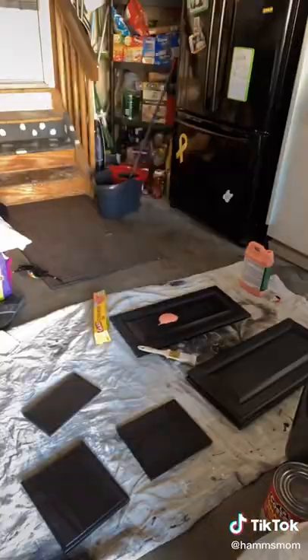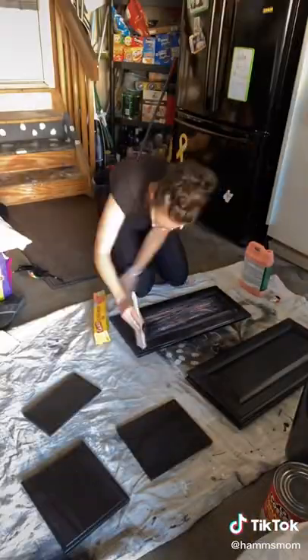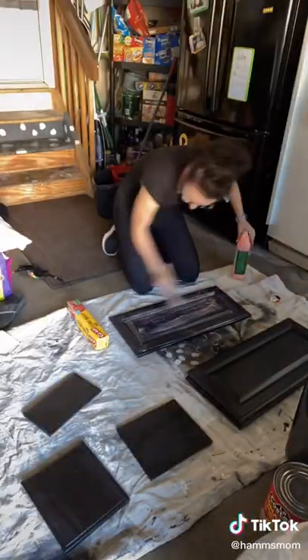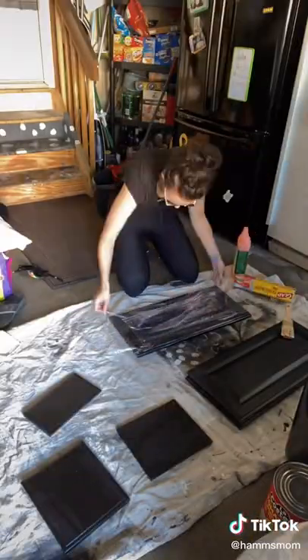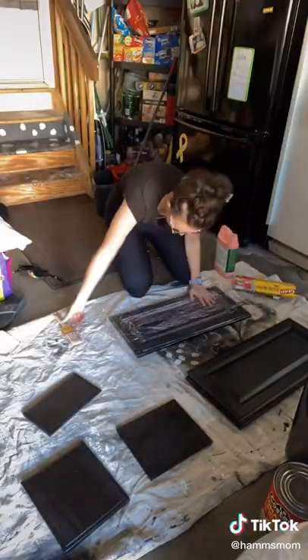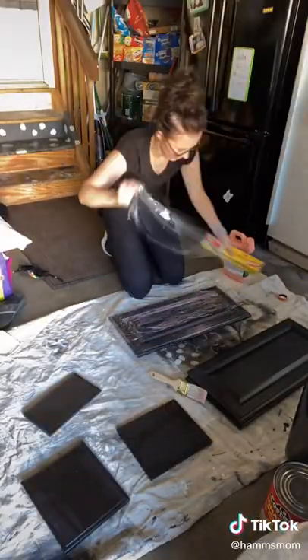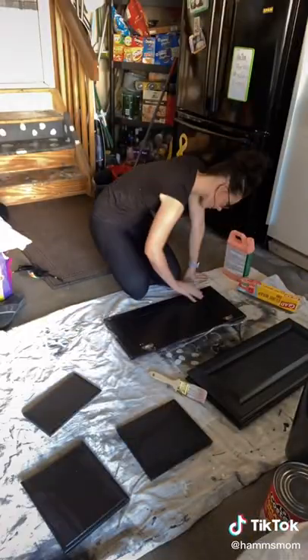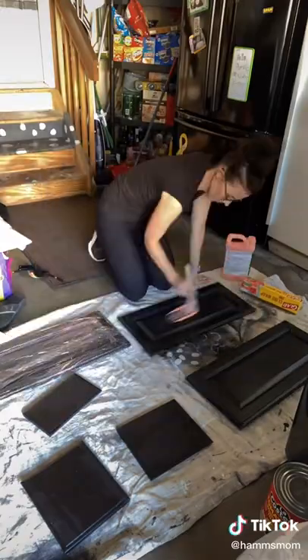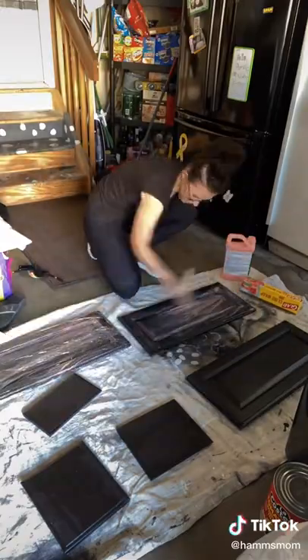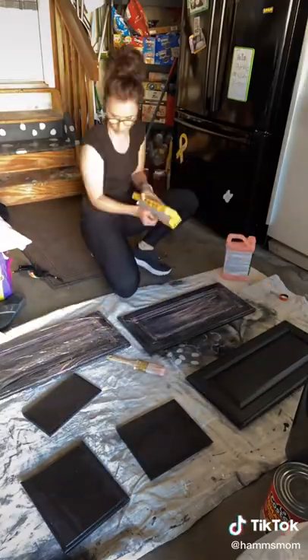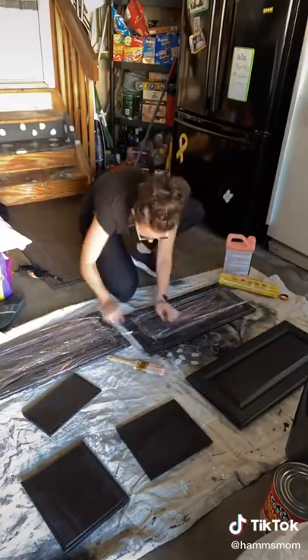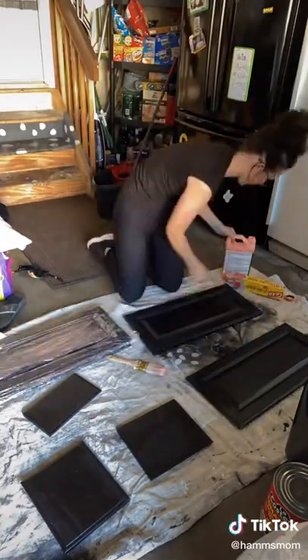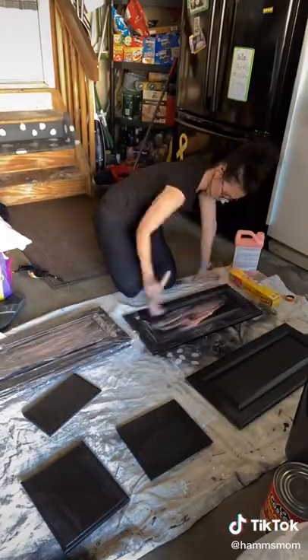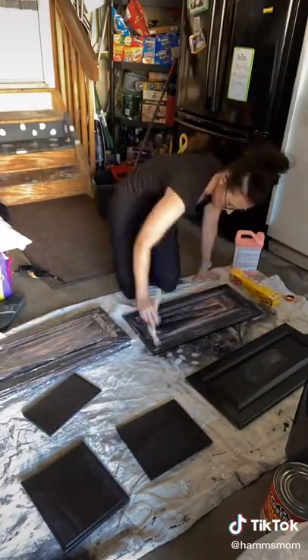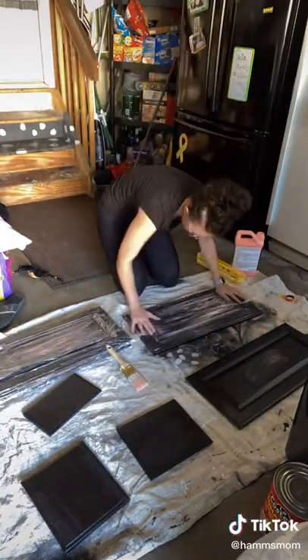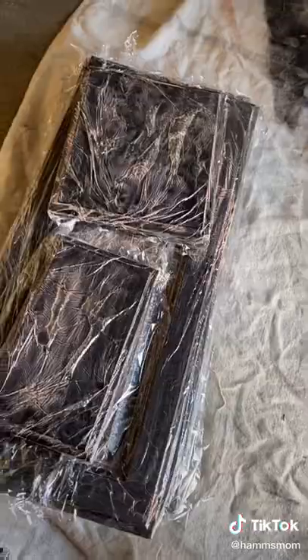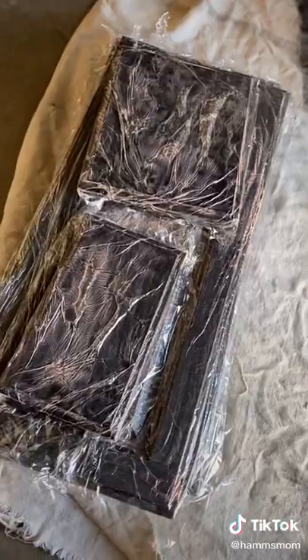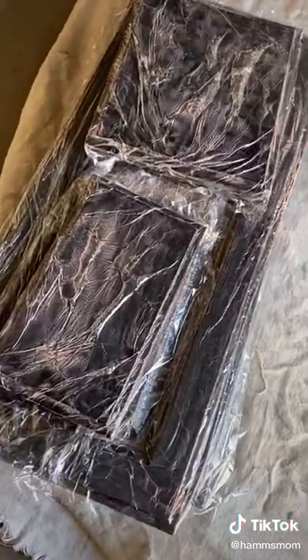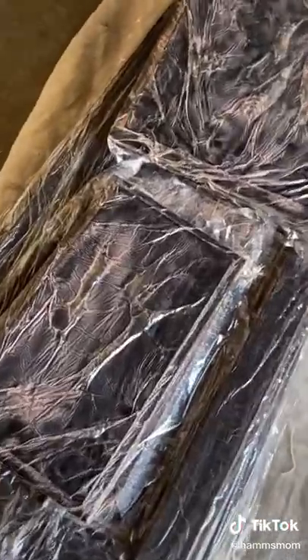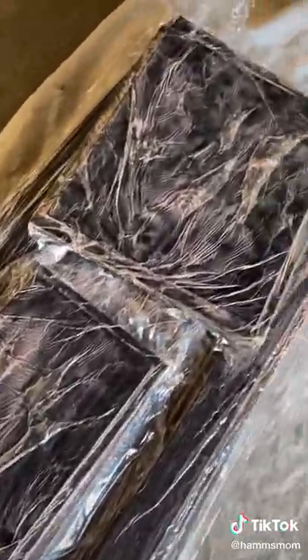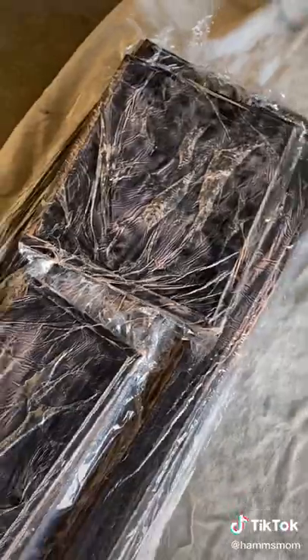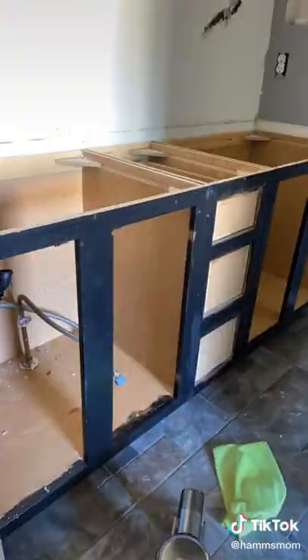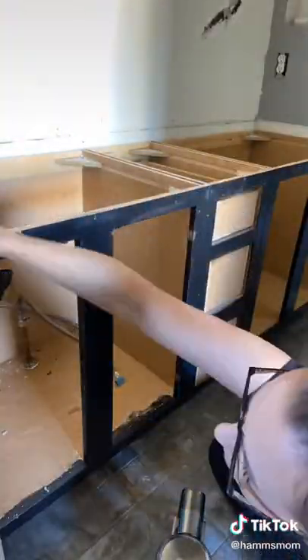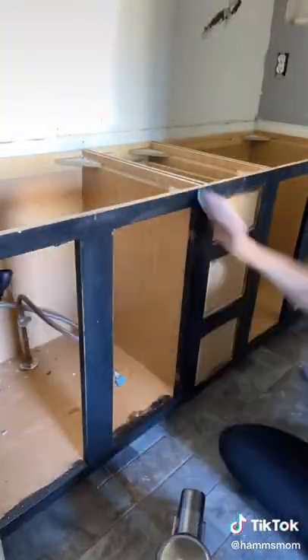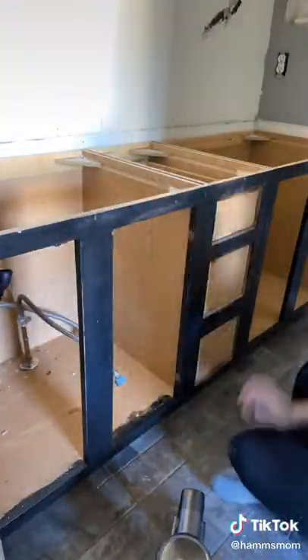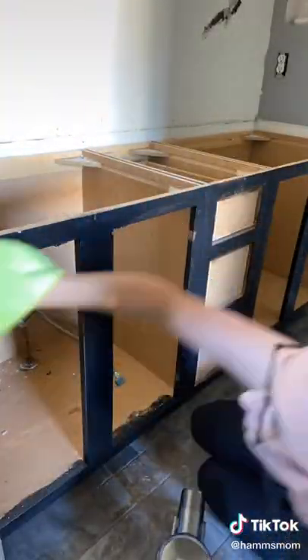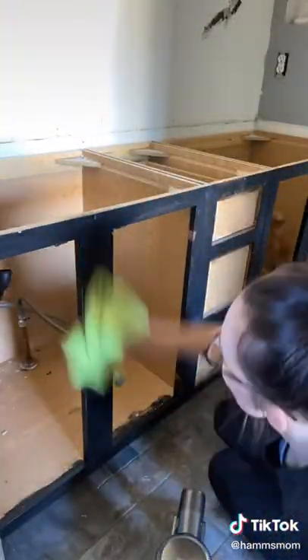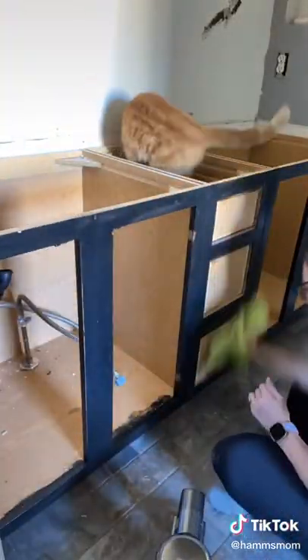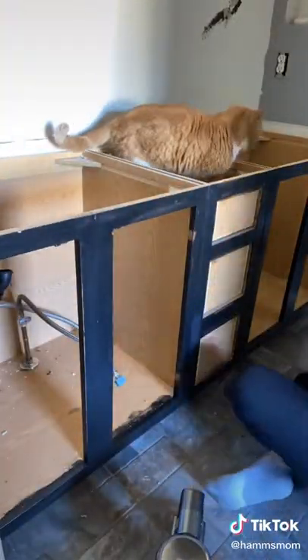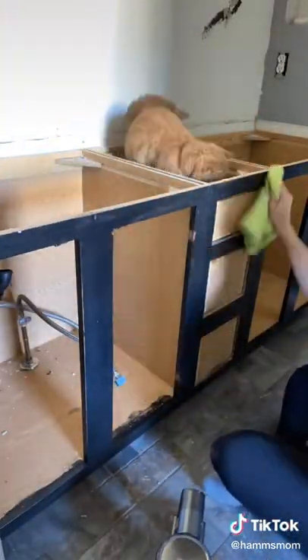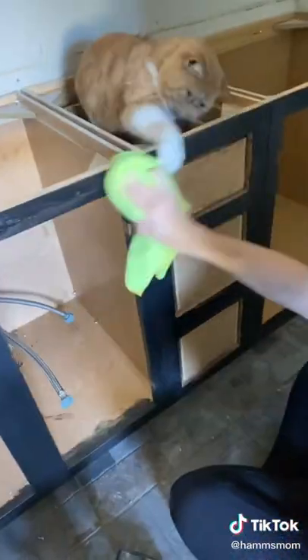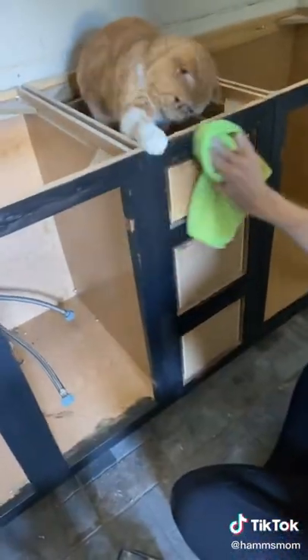There were a lot of layers of paint on the cupboard doors, so I added some paint stripper on them and then added saran wrap on top of that and let these sit overnight. Then I started to prep the base of the cabinets — I sanded all of it down and cleaned it really thoroughly.